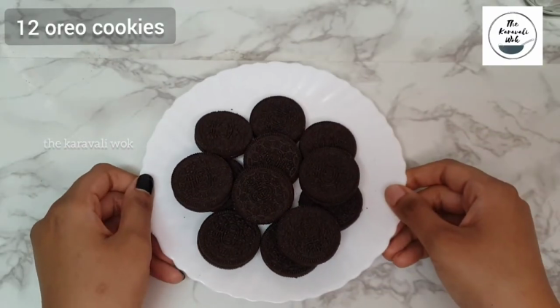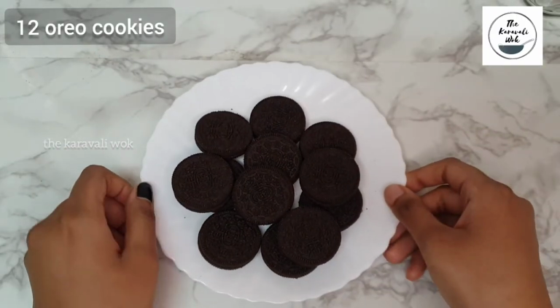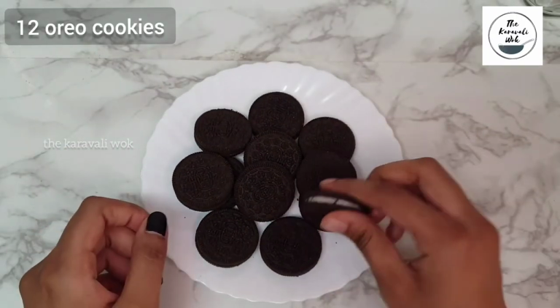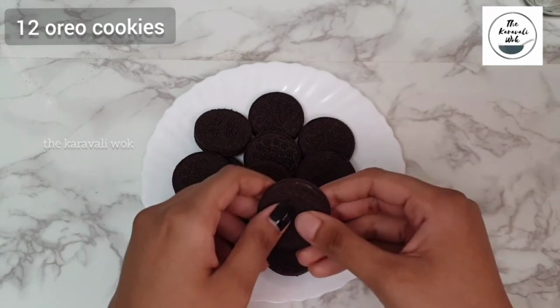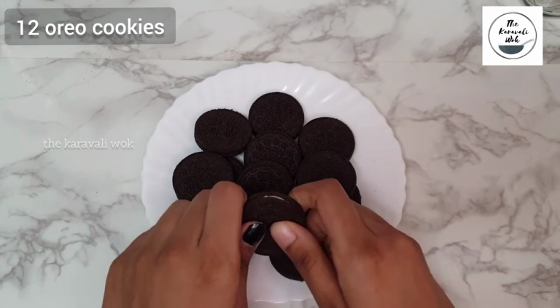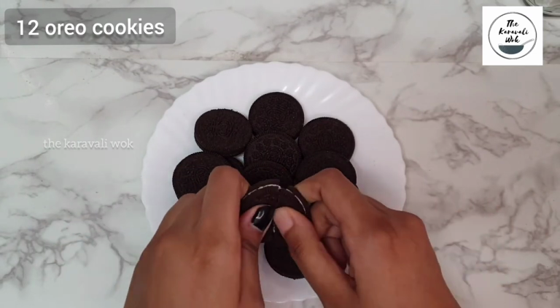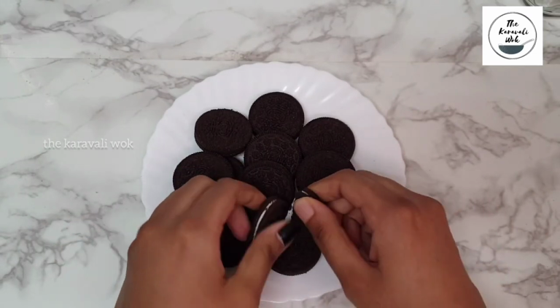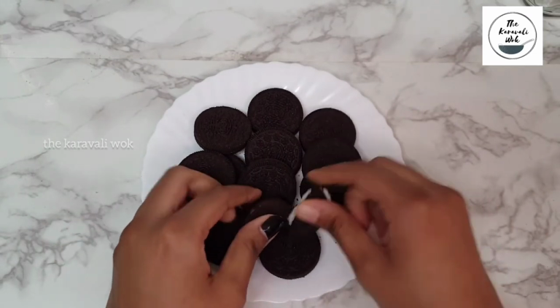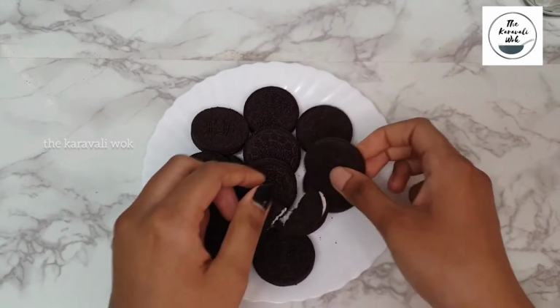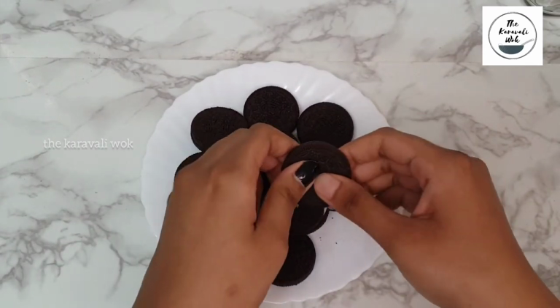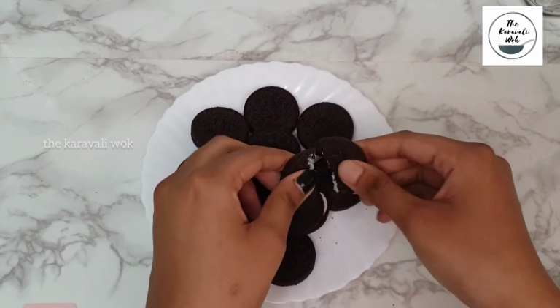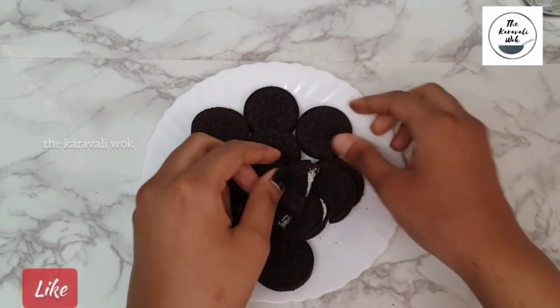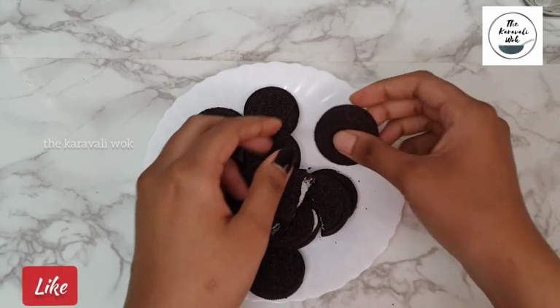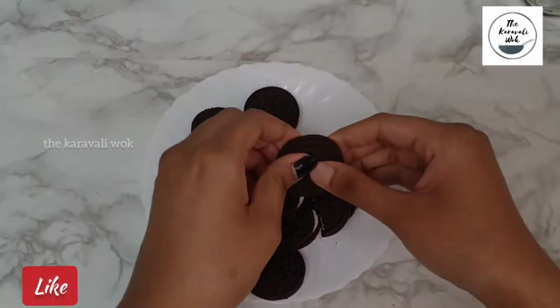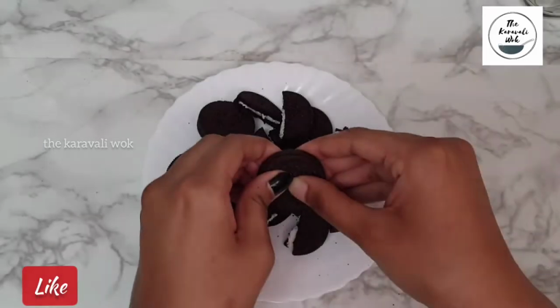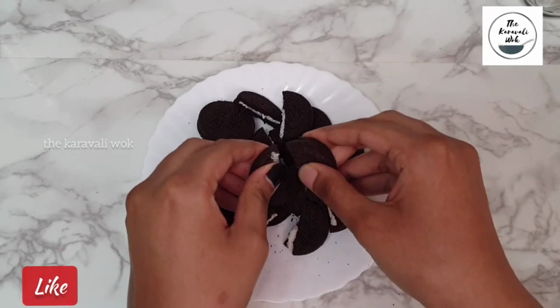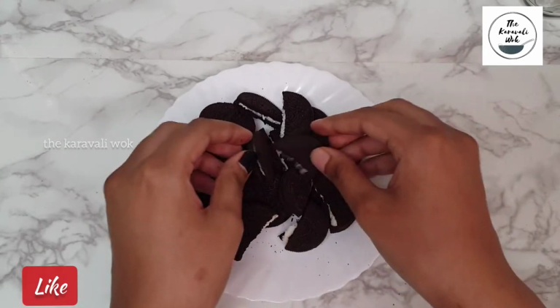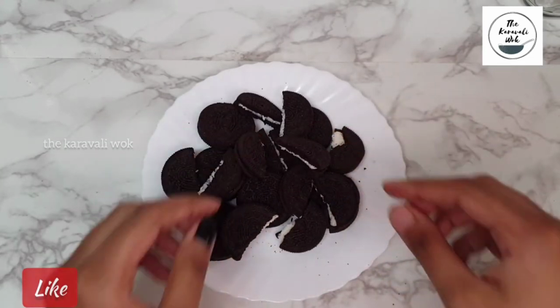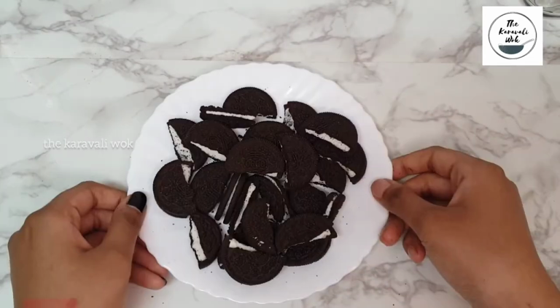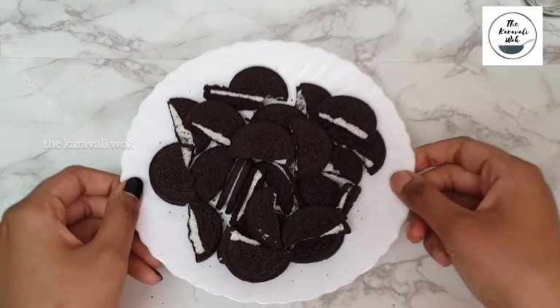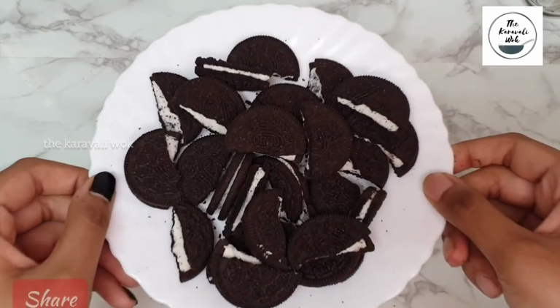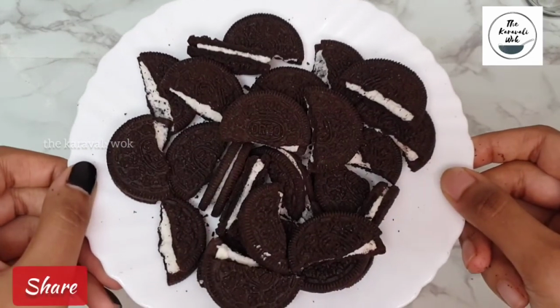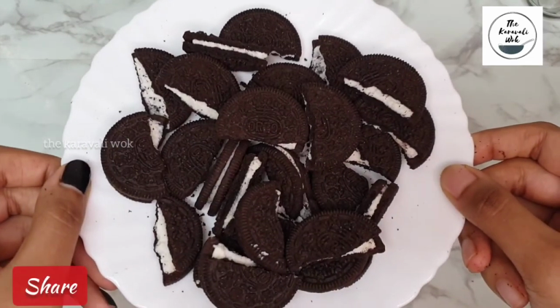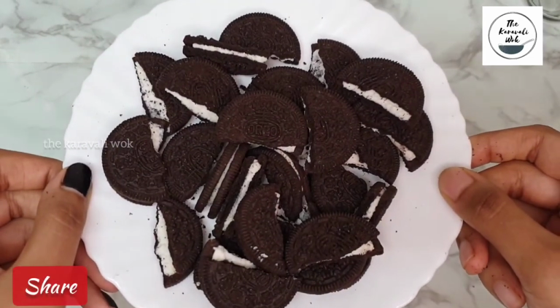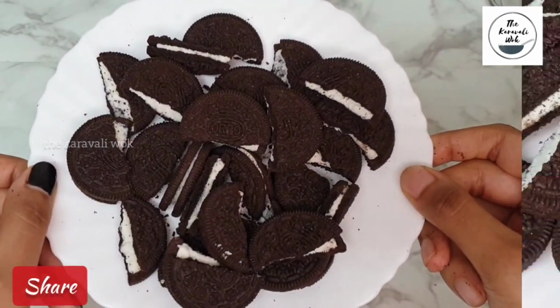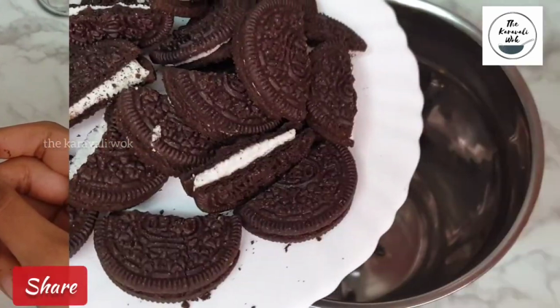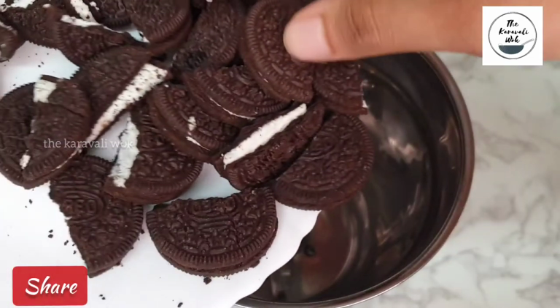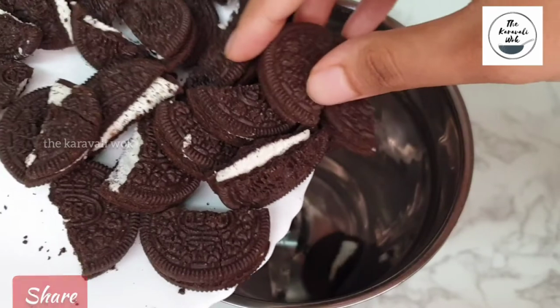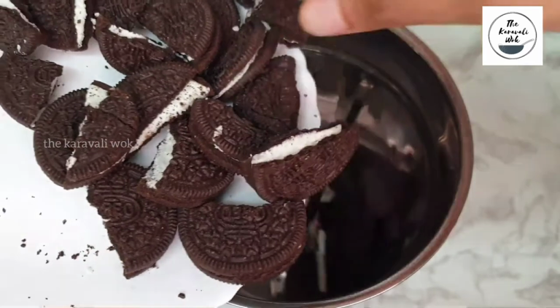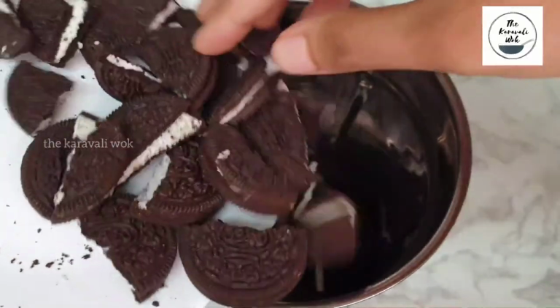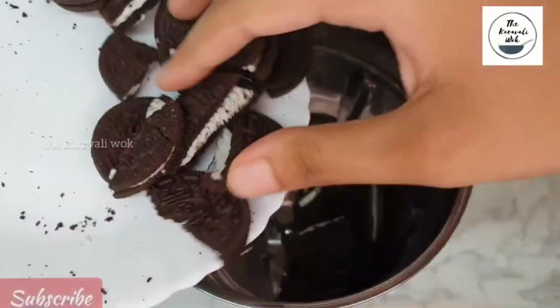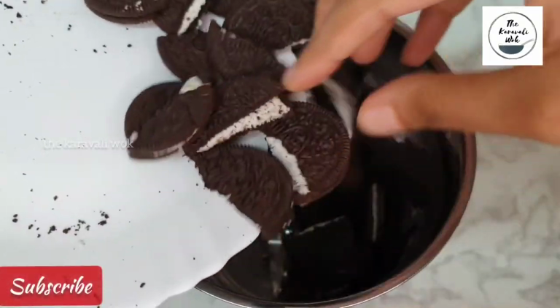Let's begin by making a super easy brownie with Oreos. I've taken around 12 Oreo cookies and I'll be breaking them in half. Once done, I'll be adding them to a mixer jar and blending it up to a fine powder.